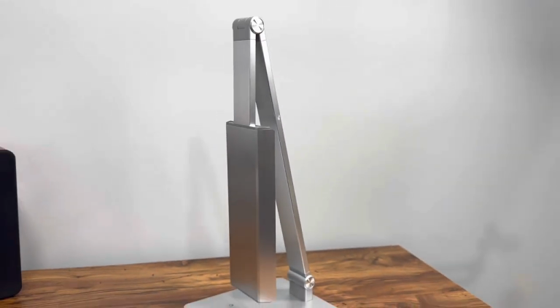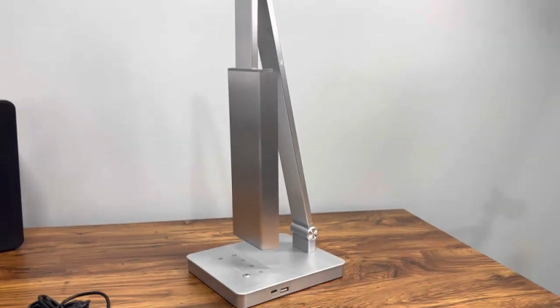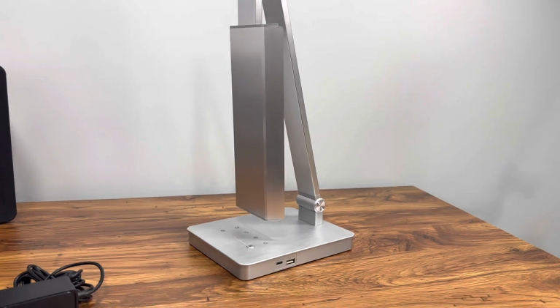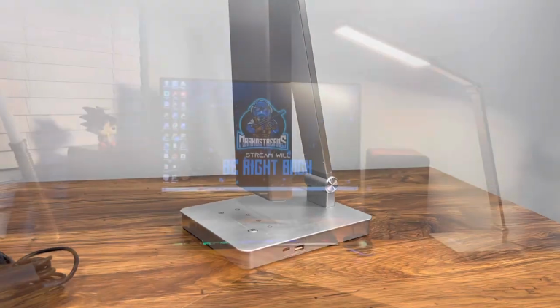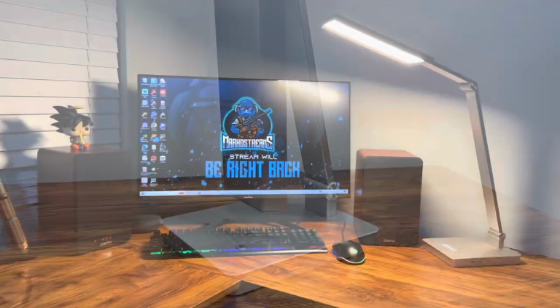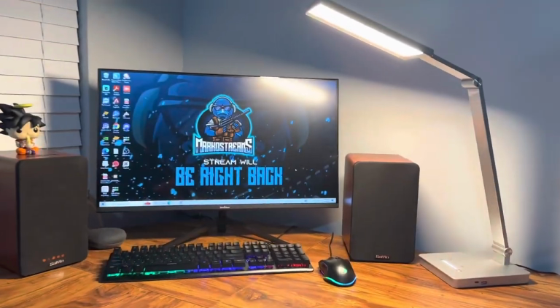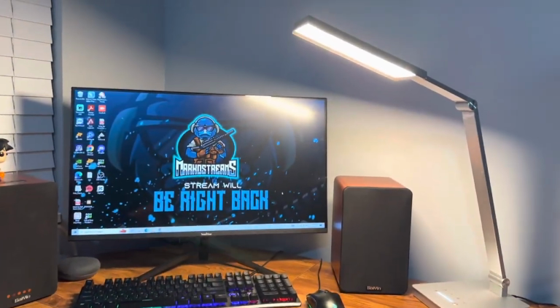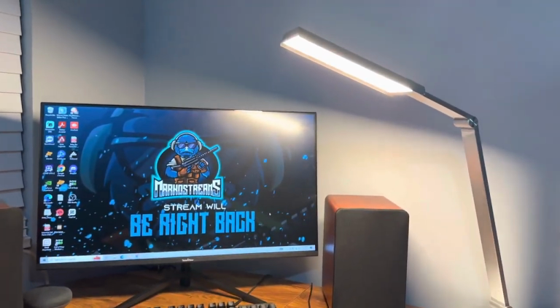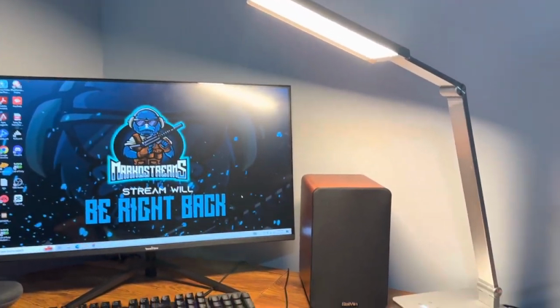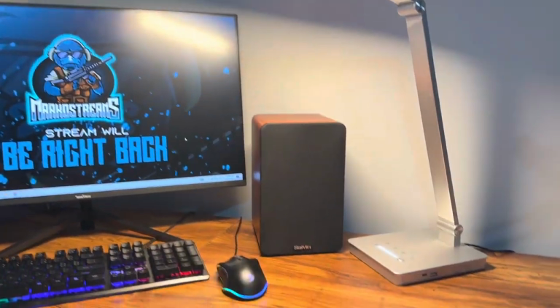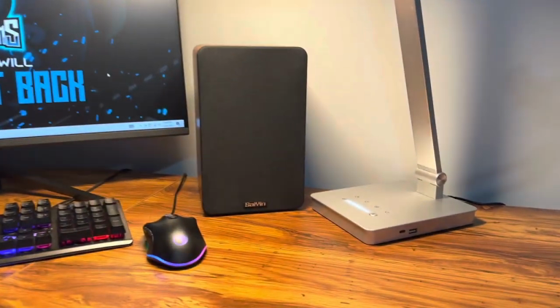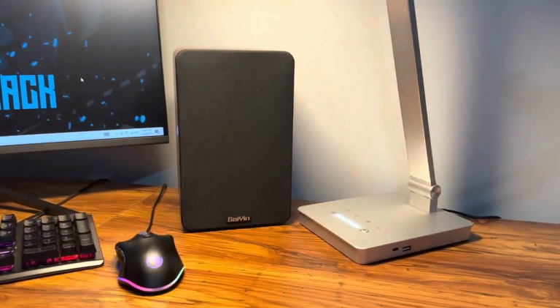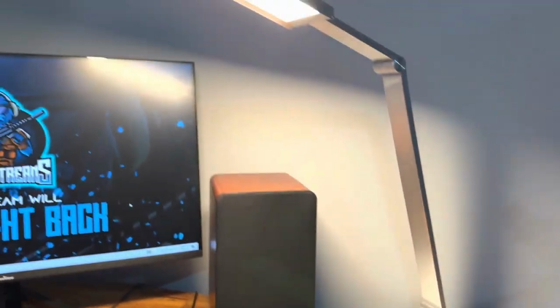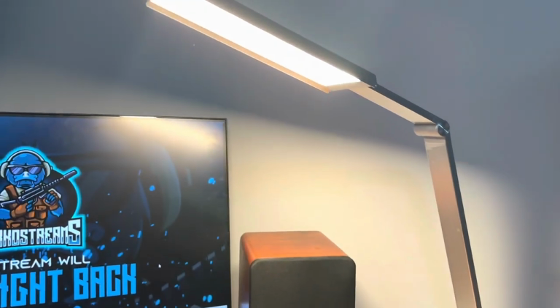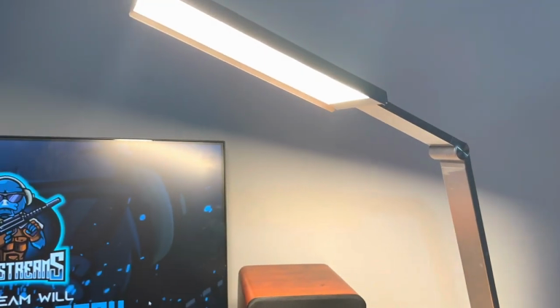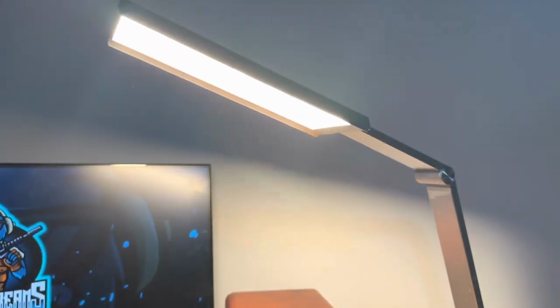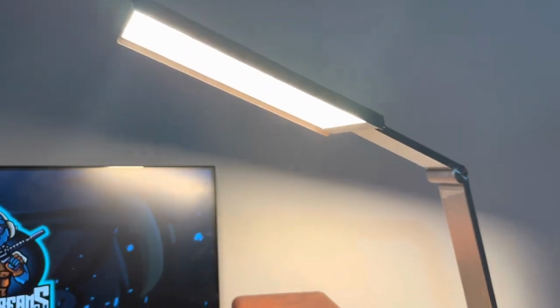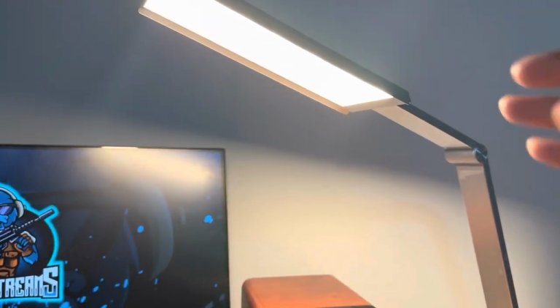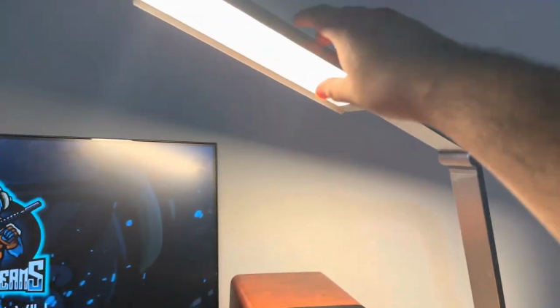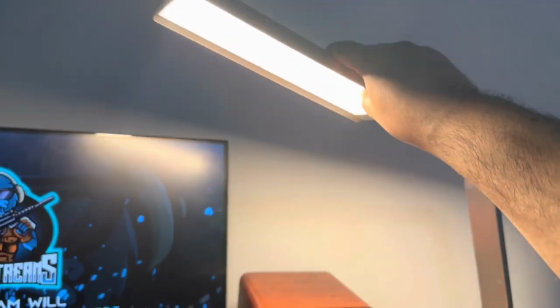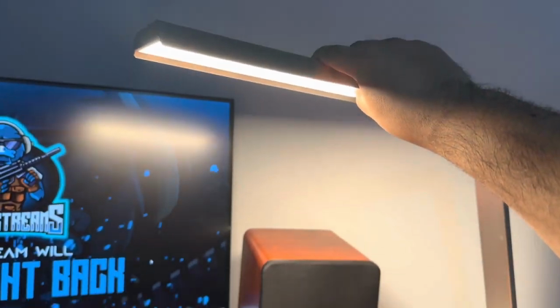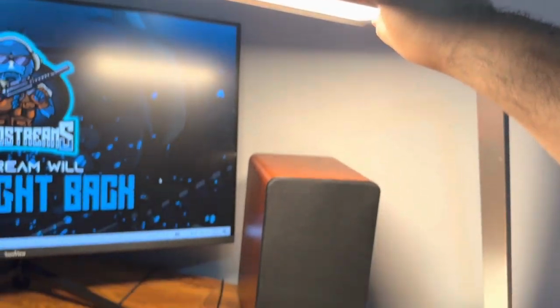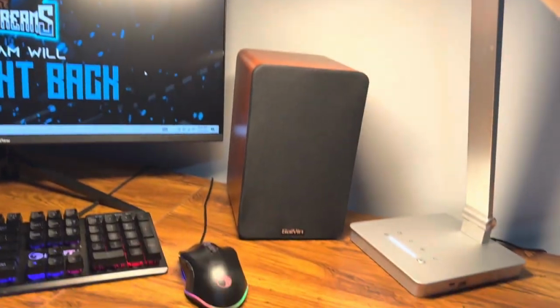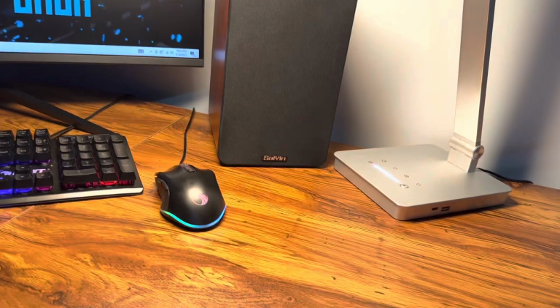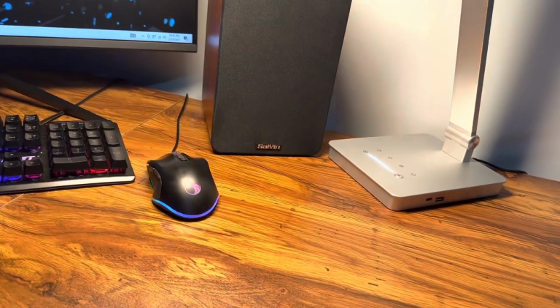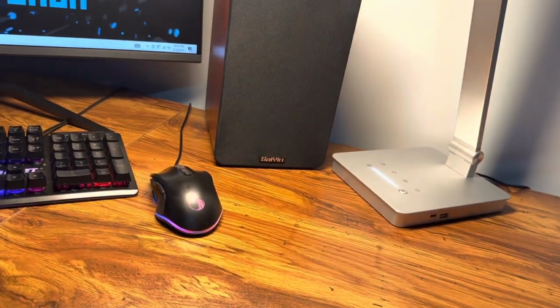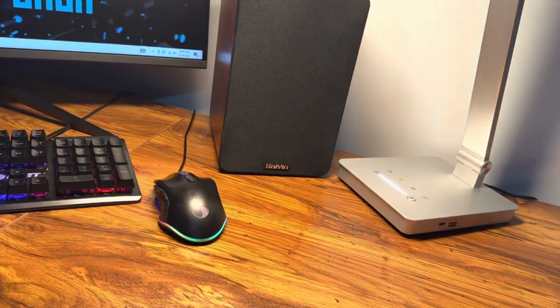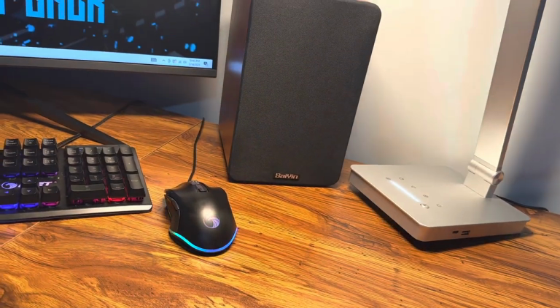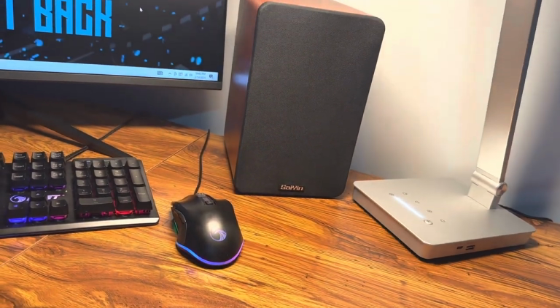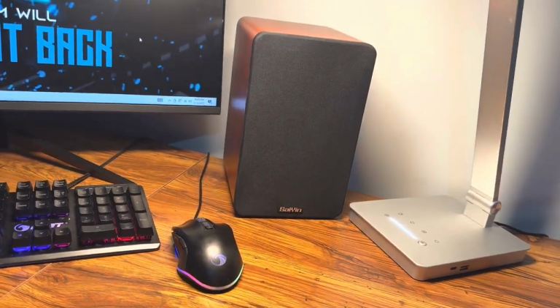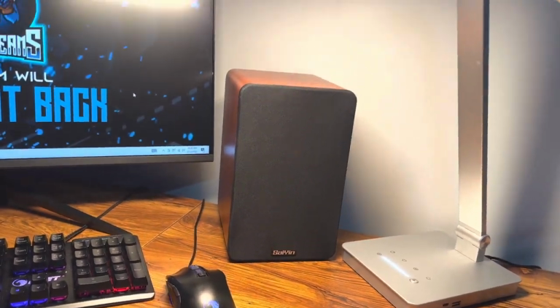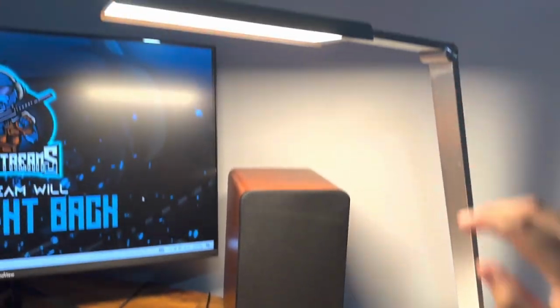Here's what the light looks like when plugged in — it has different shades of light. I like that you can adjust the arm, so if you're reading, writing, or anything like that you can always reposition it. It offers a lot of light and the lamp is very bright.